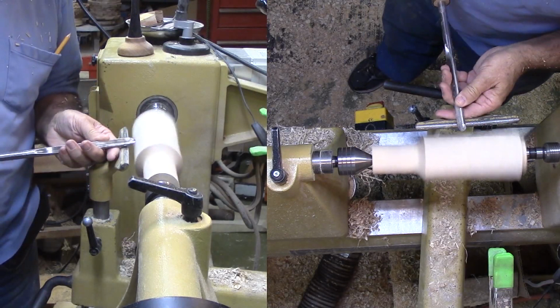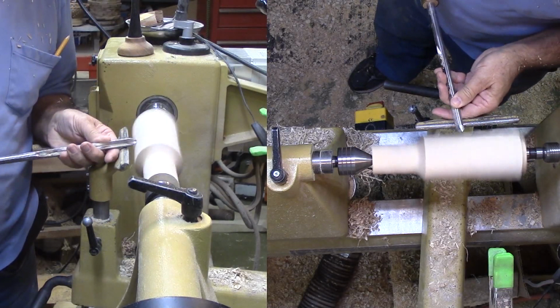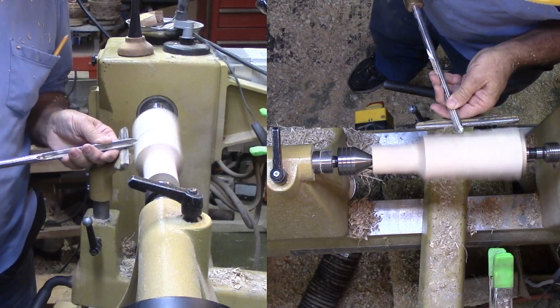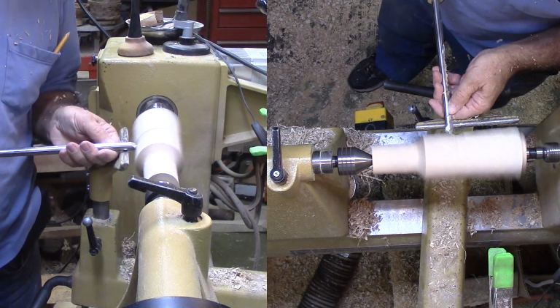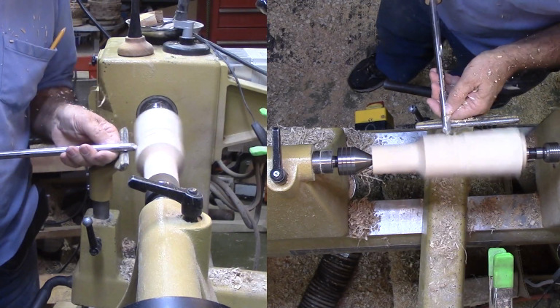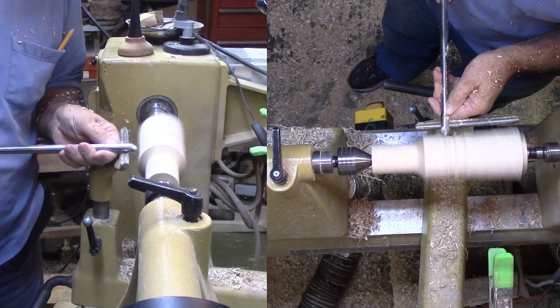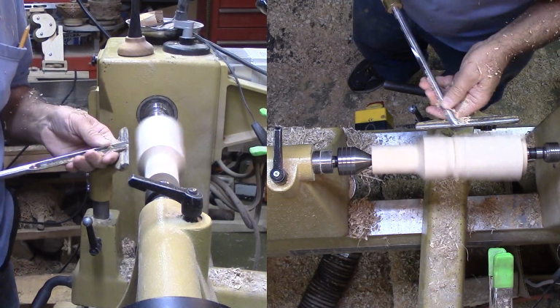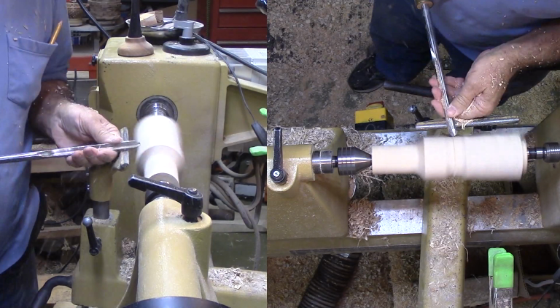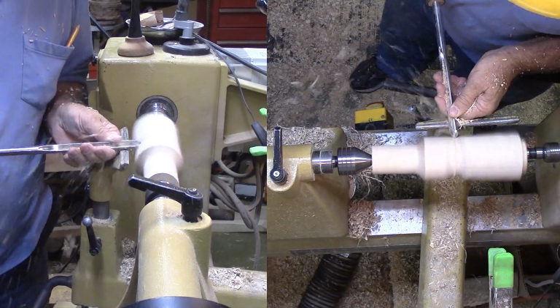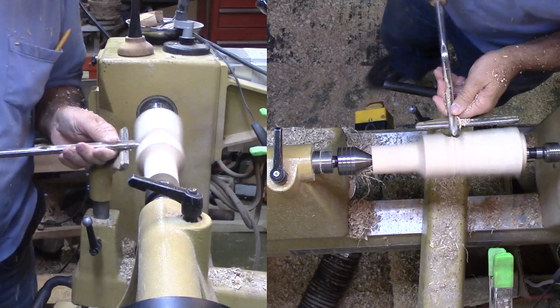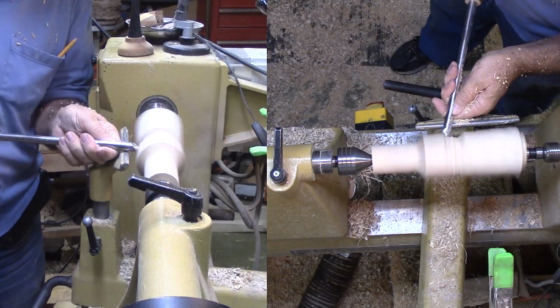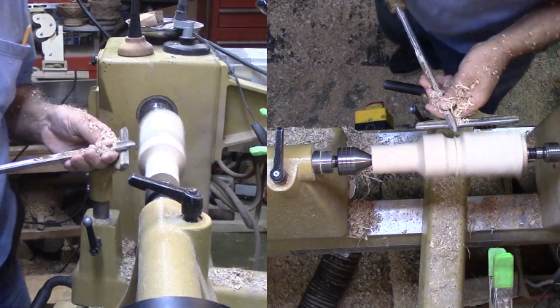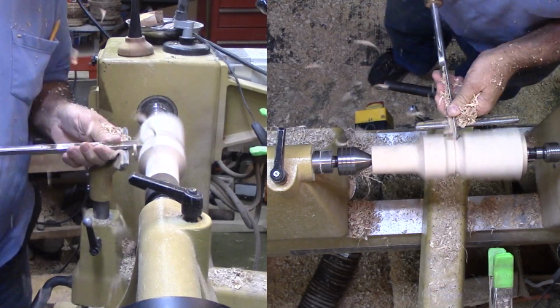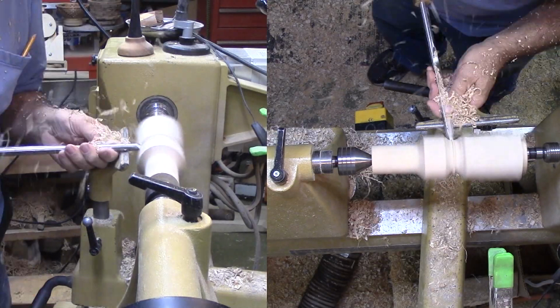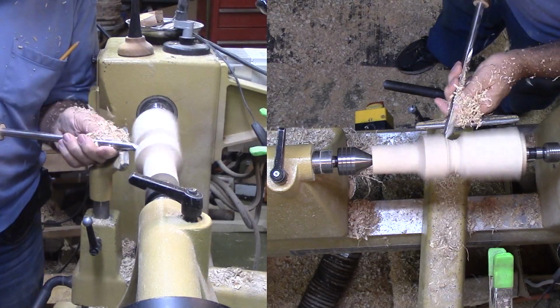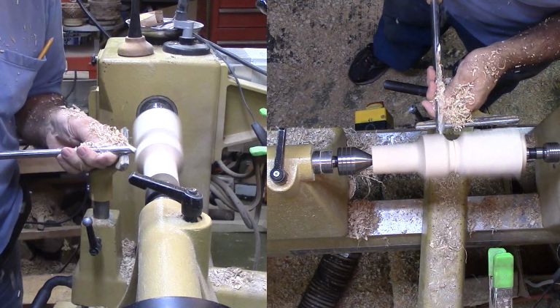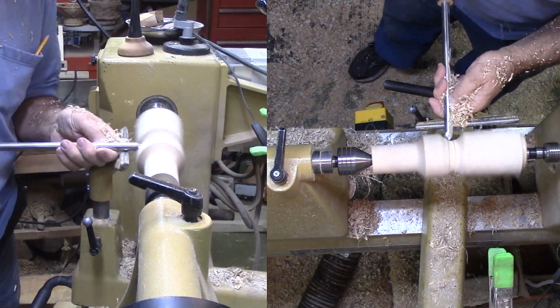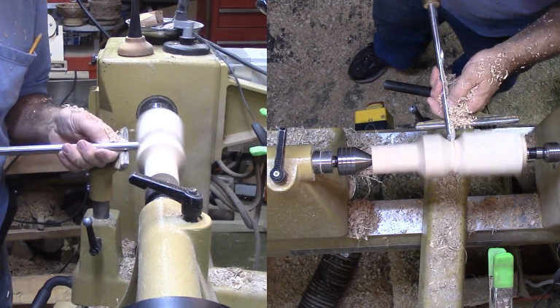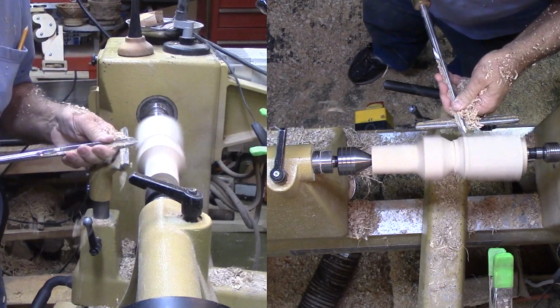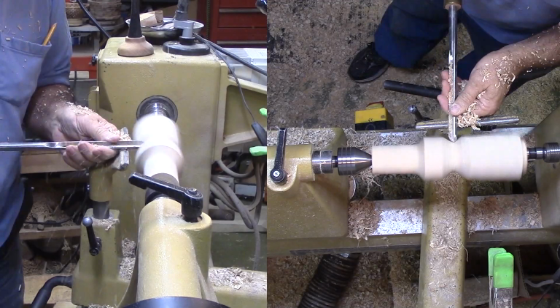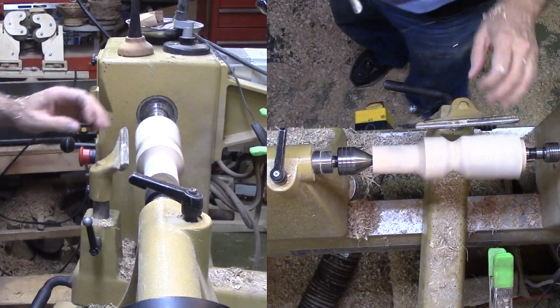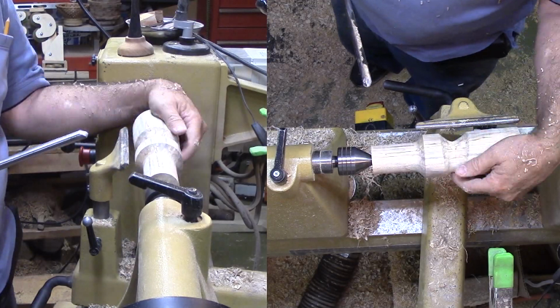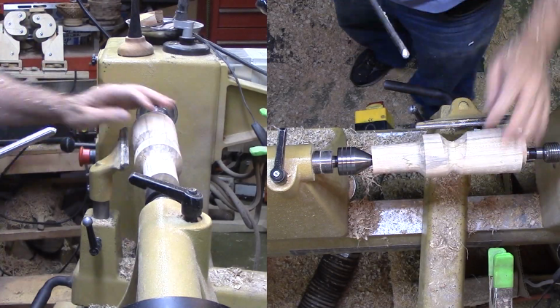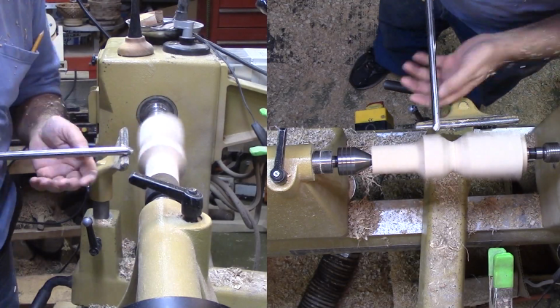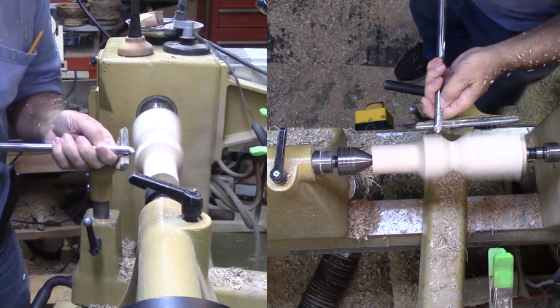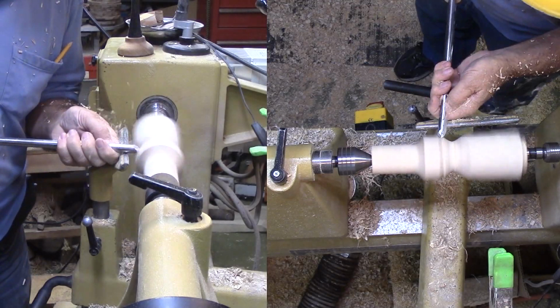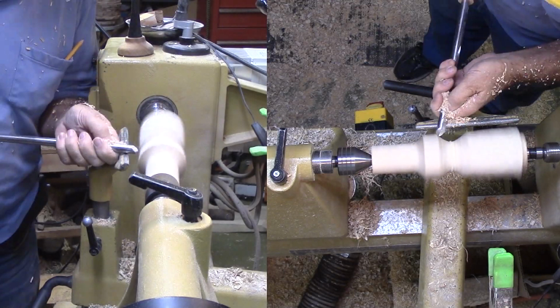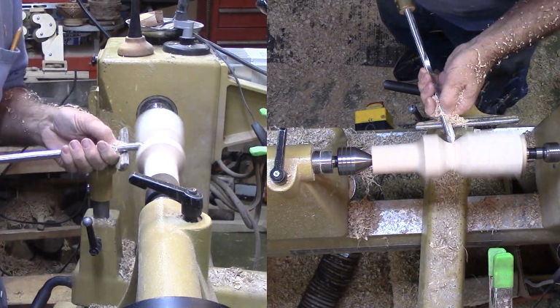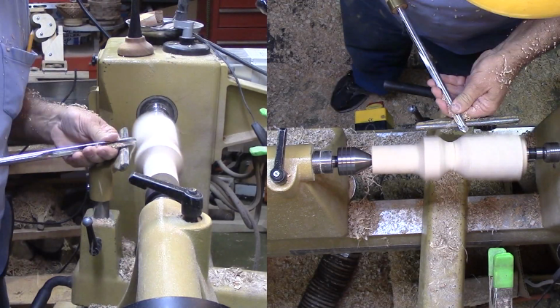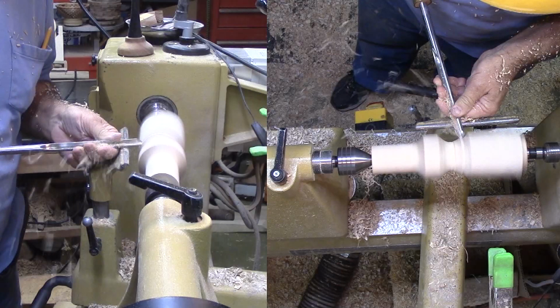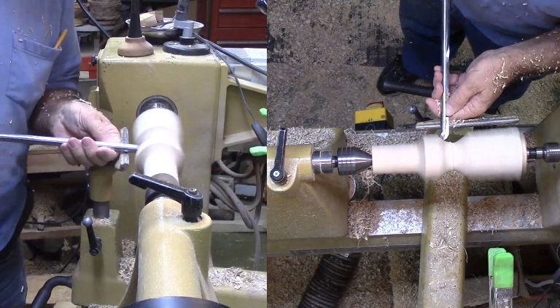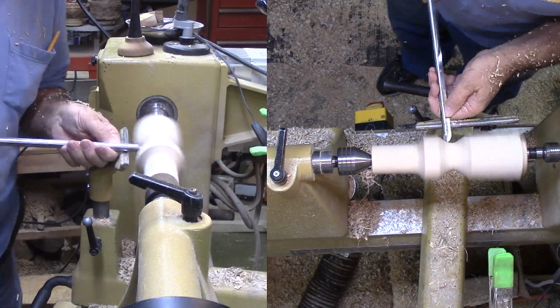I'm offsetting the drive center to the circle of the spur points, about three-eighths of an inch. I'll start a hollow on this eccentric axis with a gouge. After cutting the hollow as smooth as I can, I'll sand this area completely before moving on.